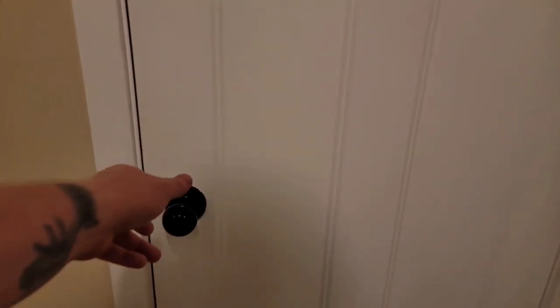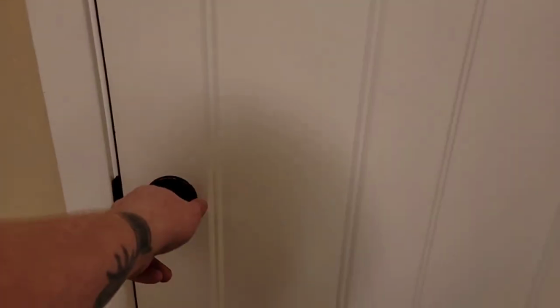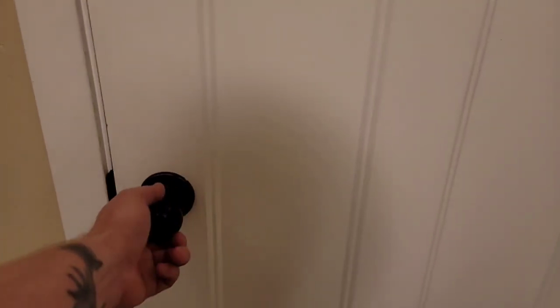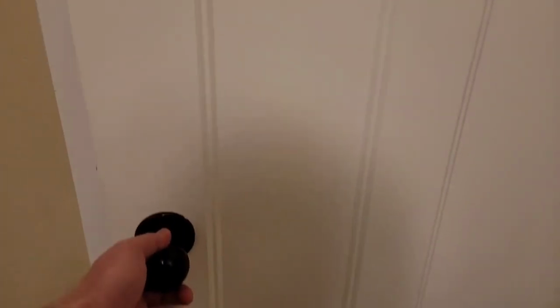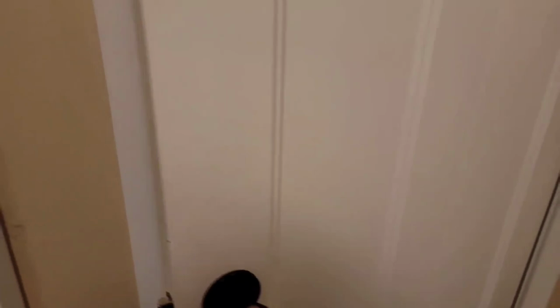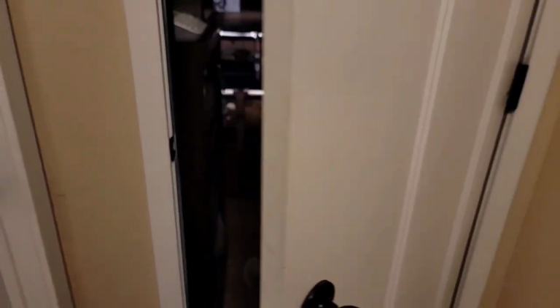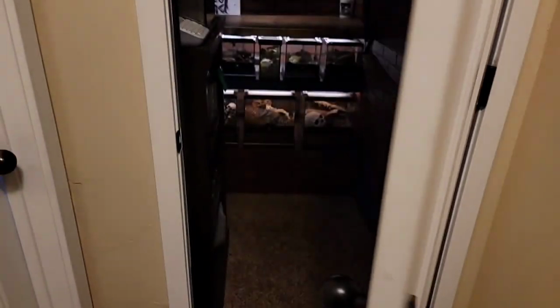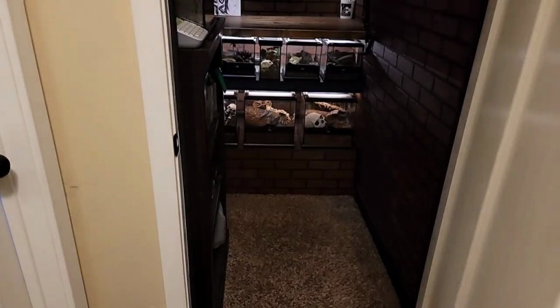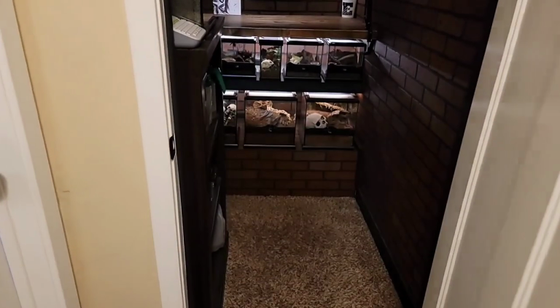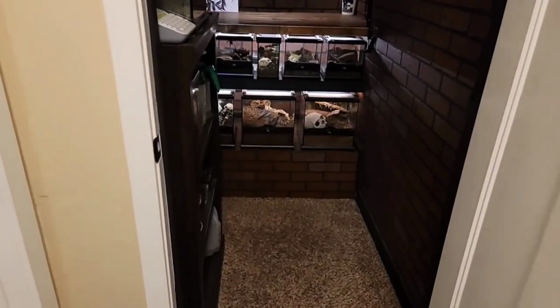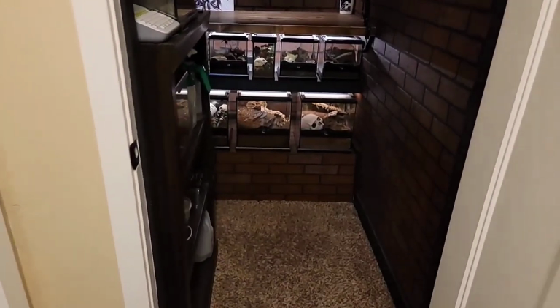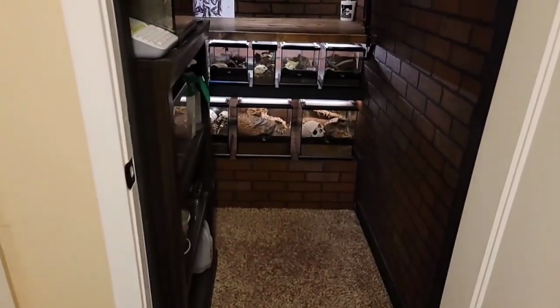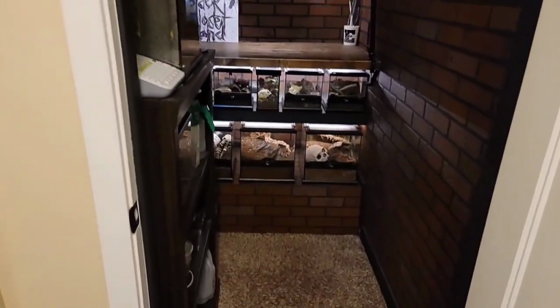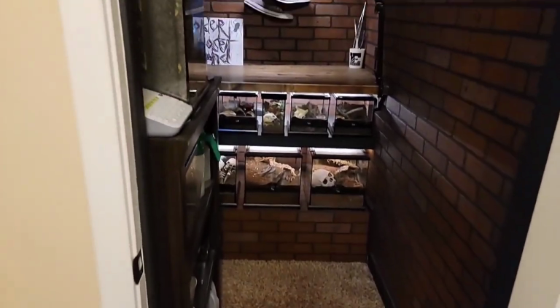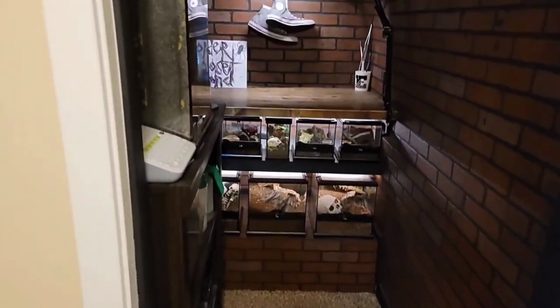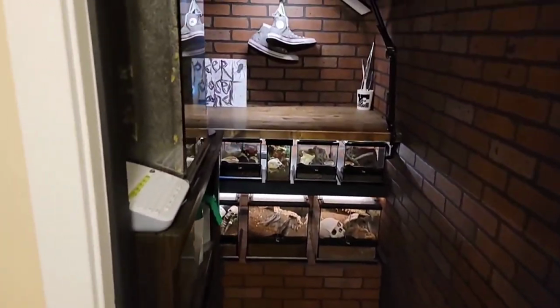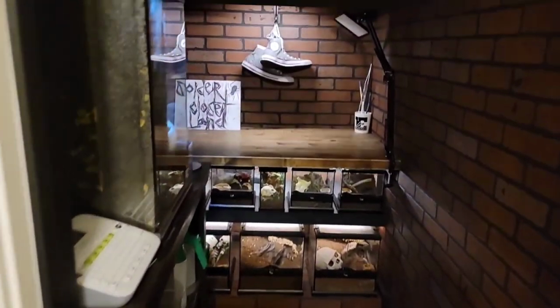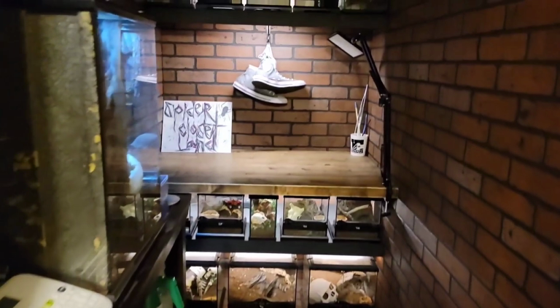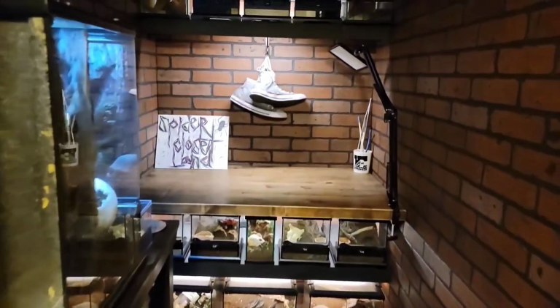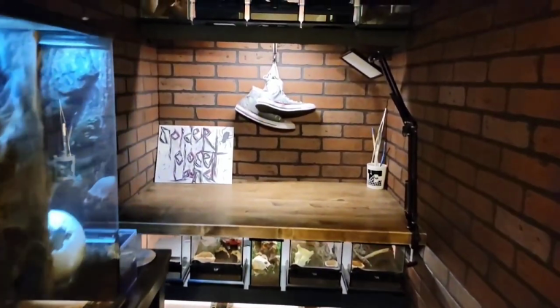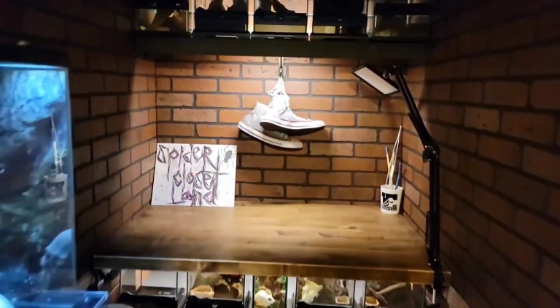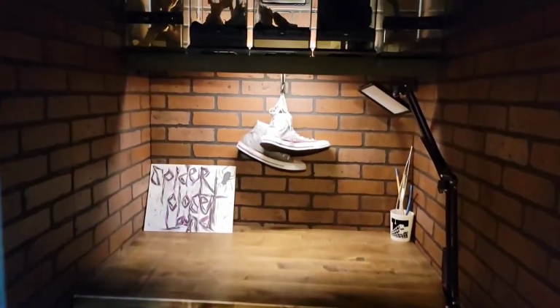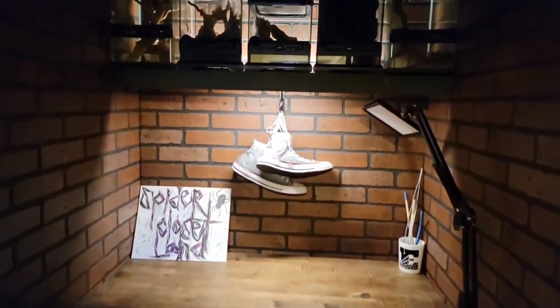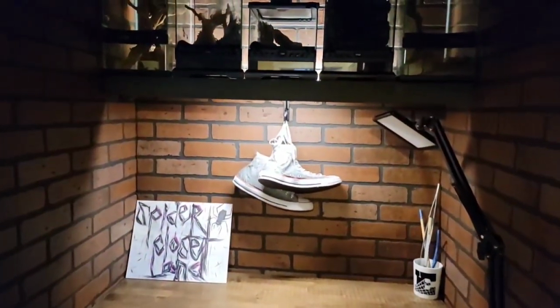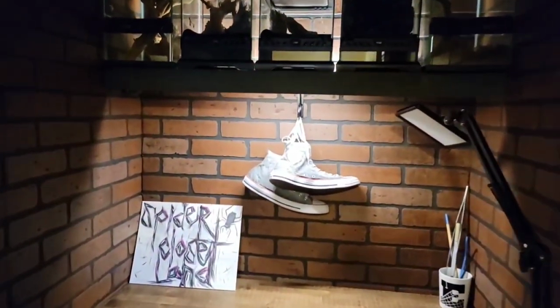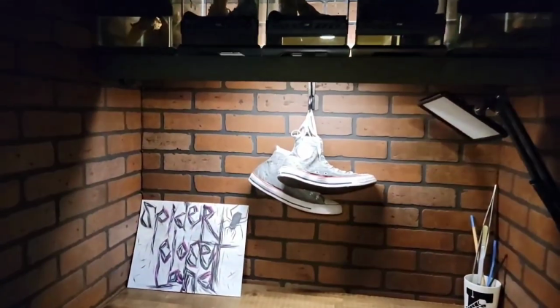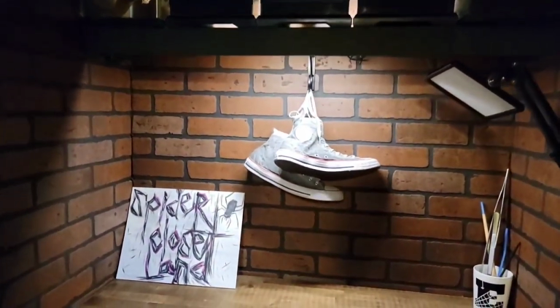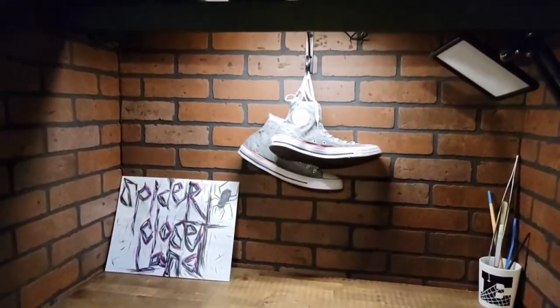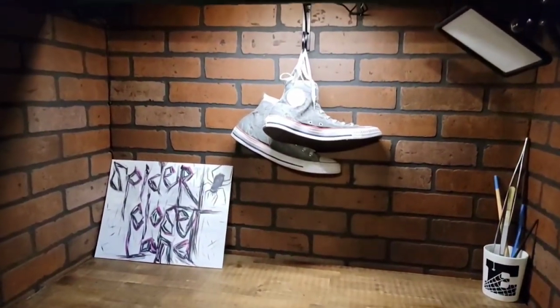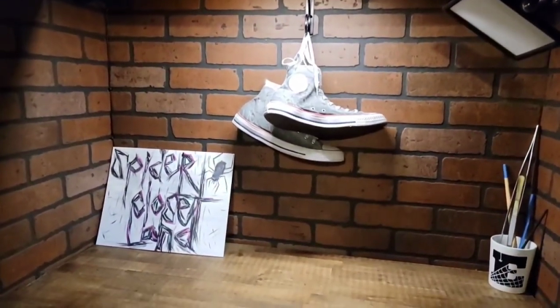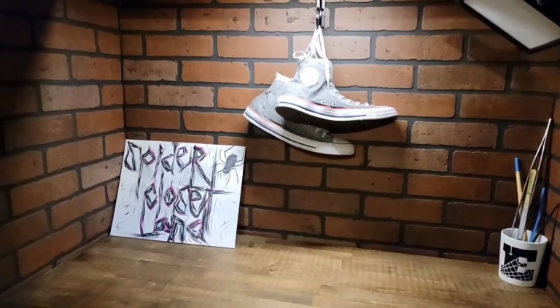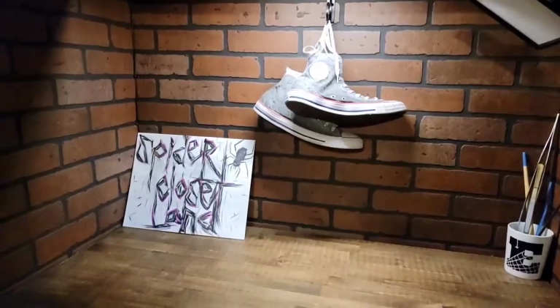Check this out! Spider Closetland is actually a closet full of spiders in my house. Welcome to my world.